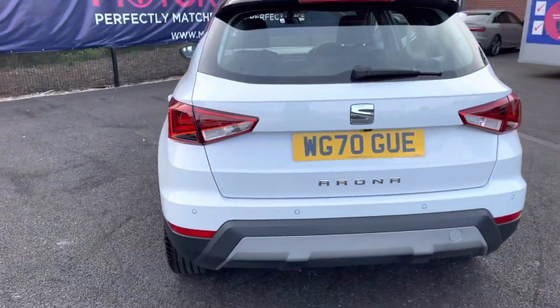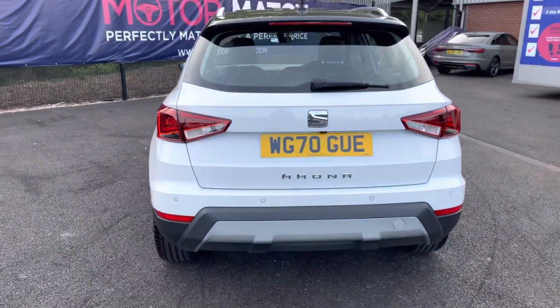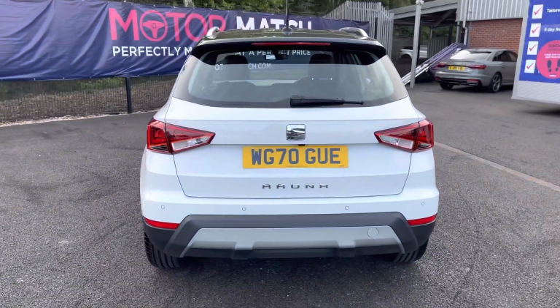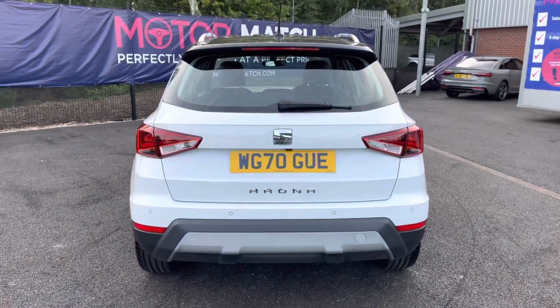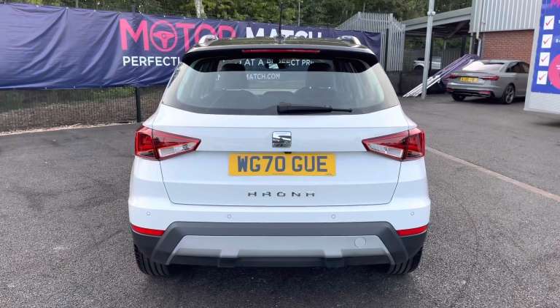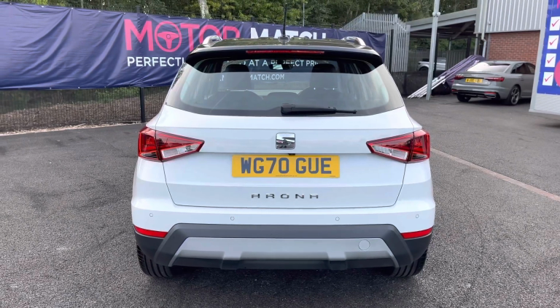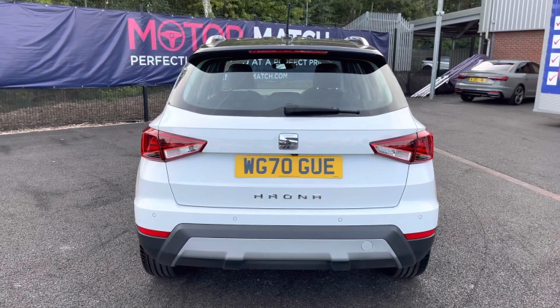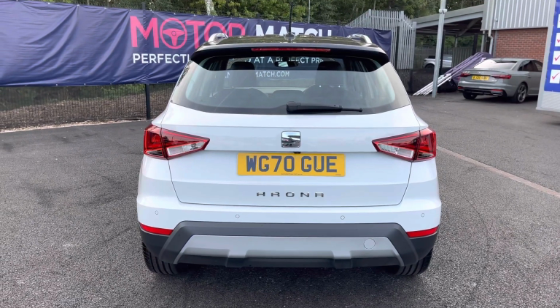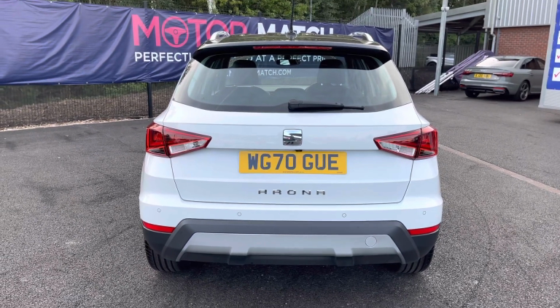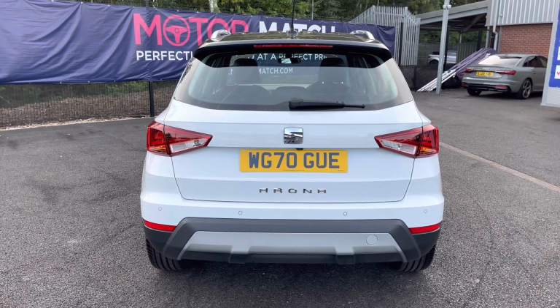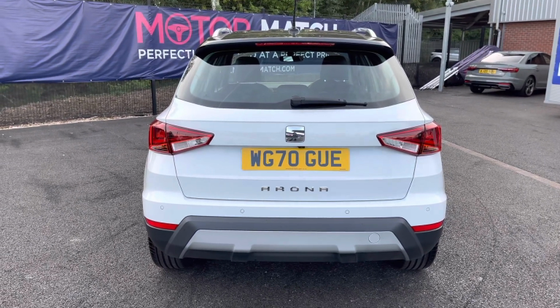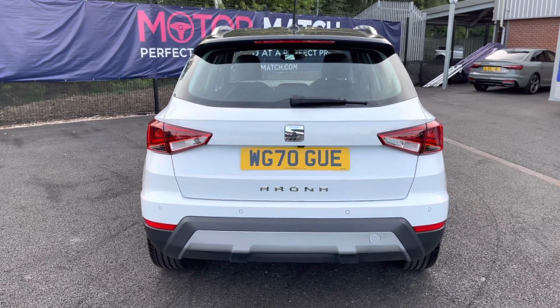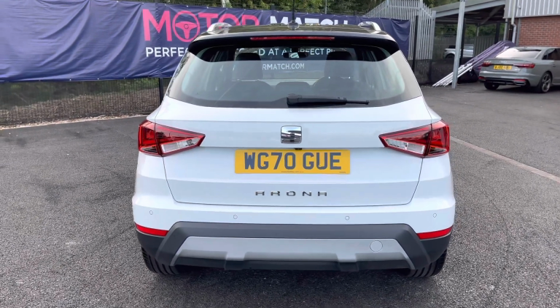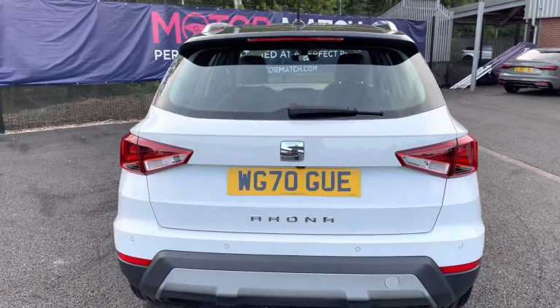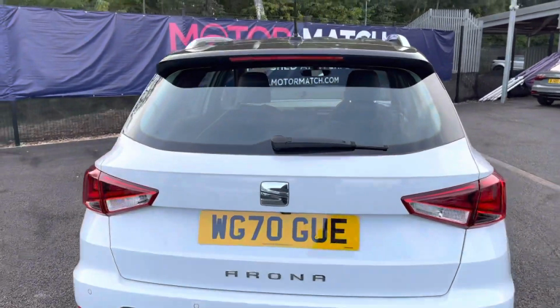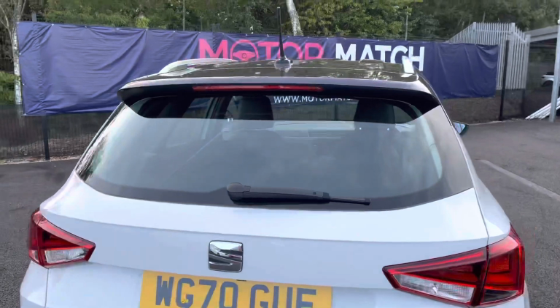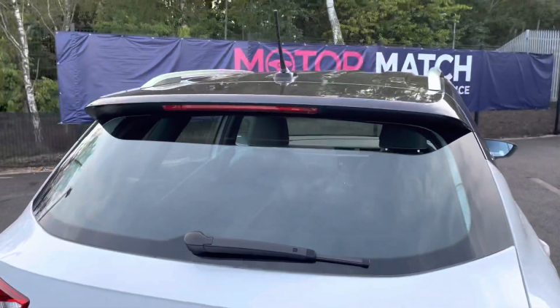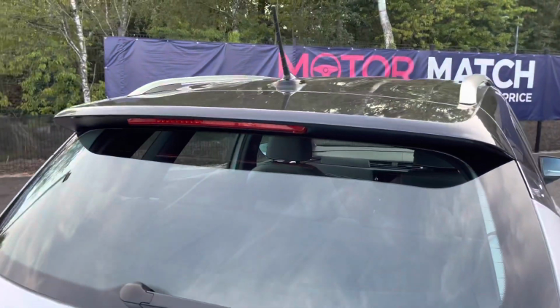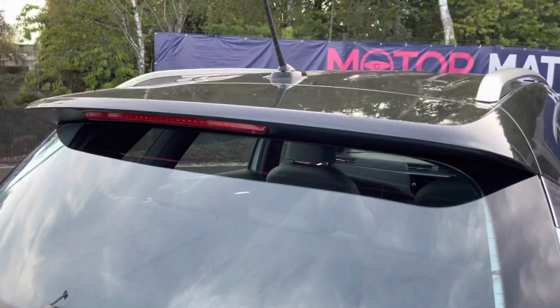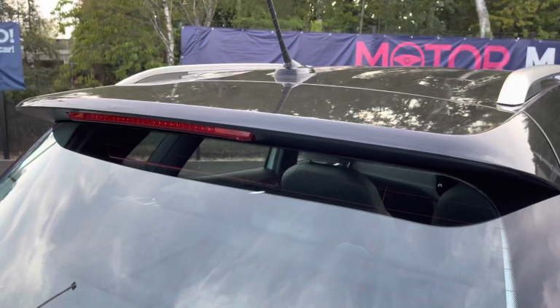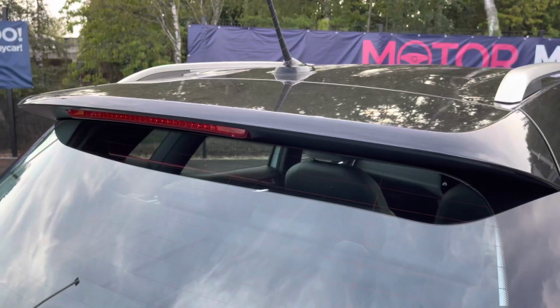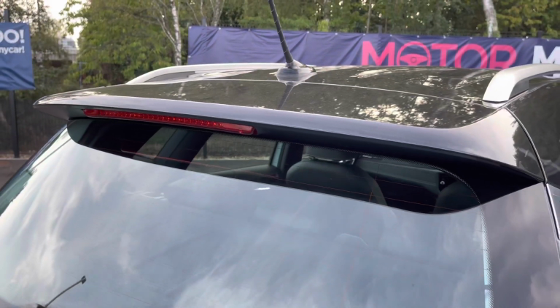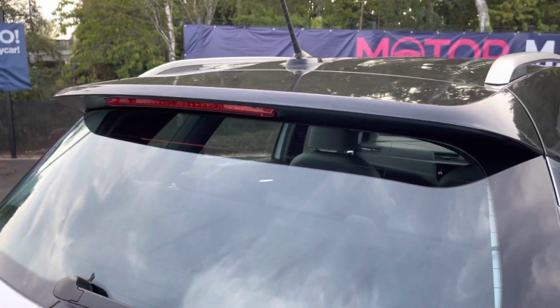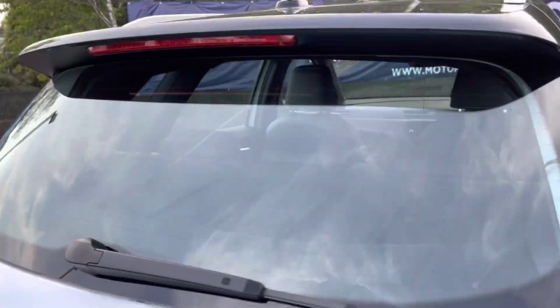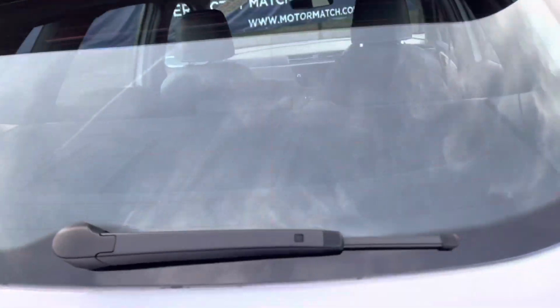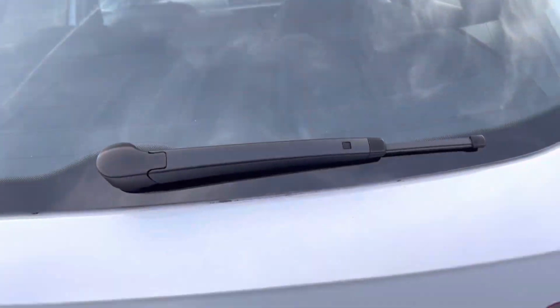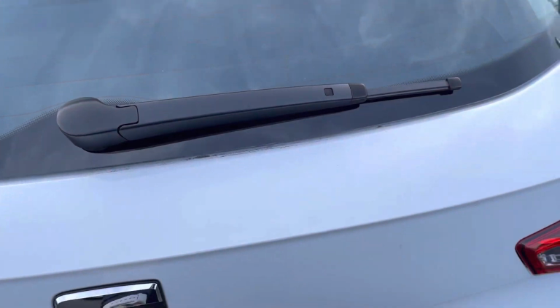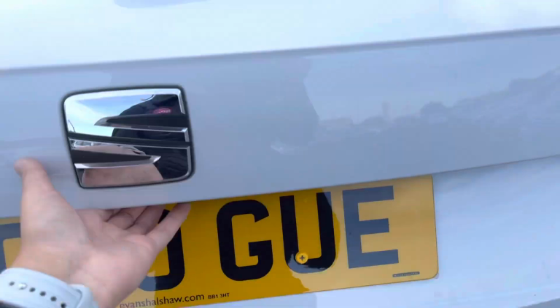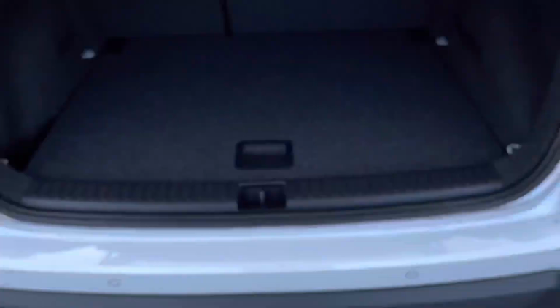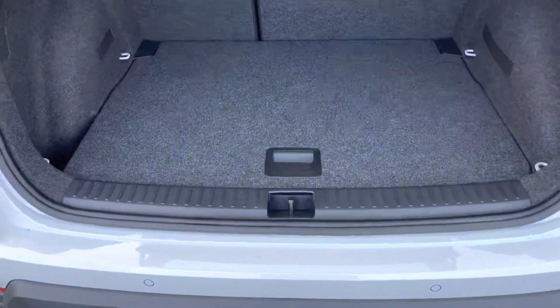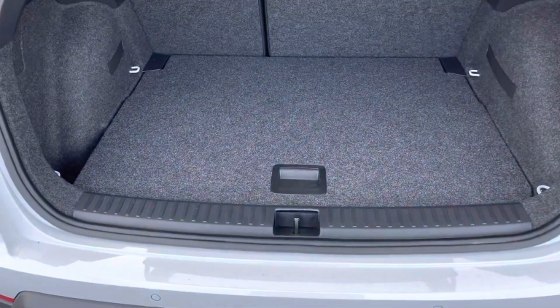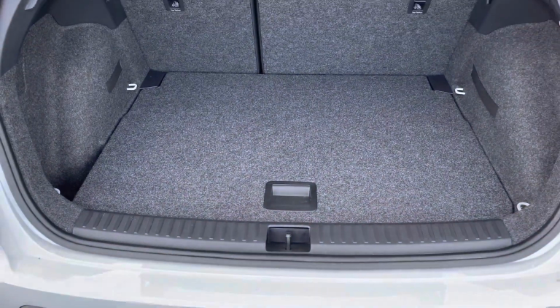Looking now to the rear, it does have the relevant model badging in the middle. It has rear parking sensors with a reversing camera, making parking really easy. It does have a spoiler giving it a sporty look.